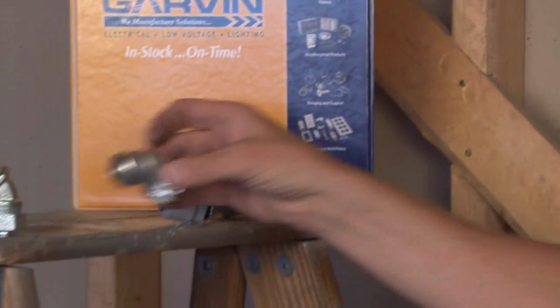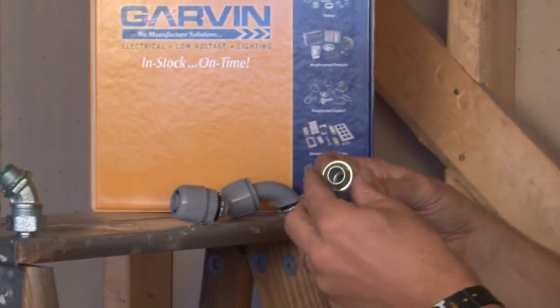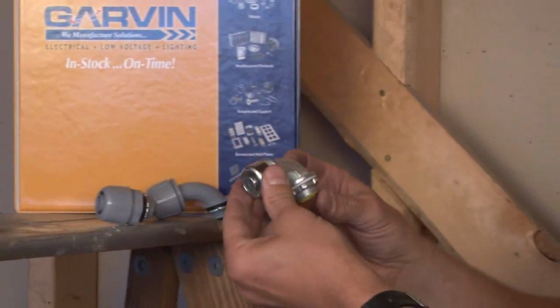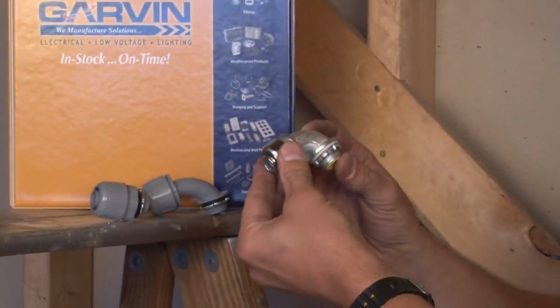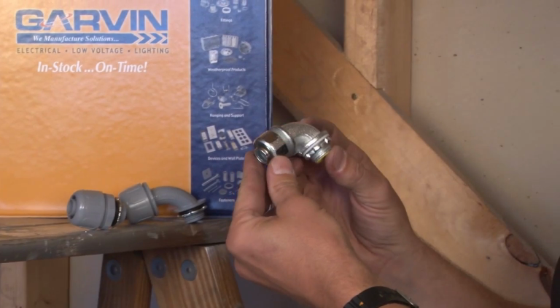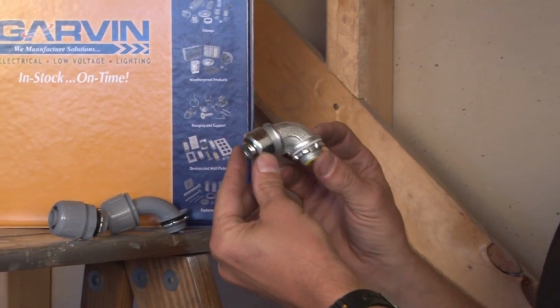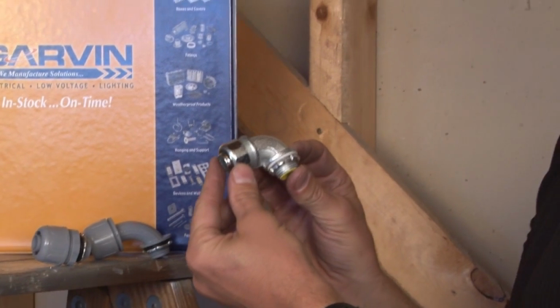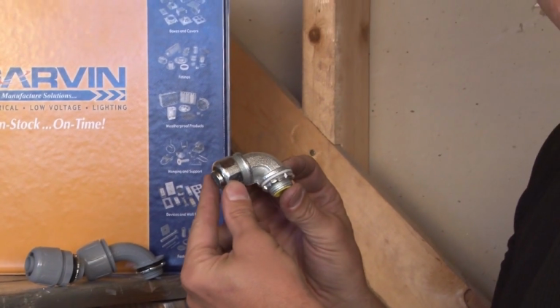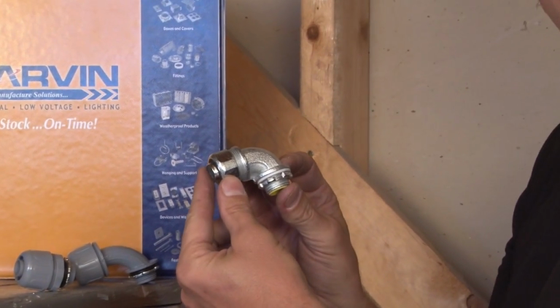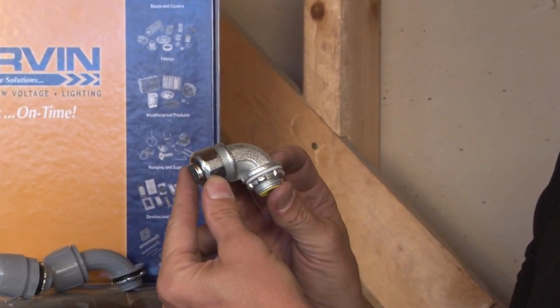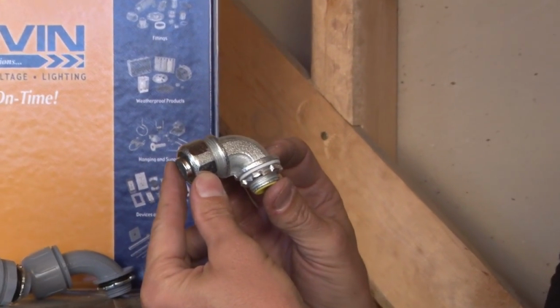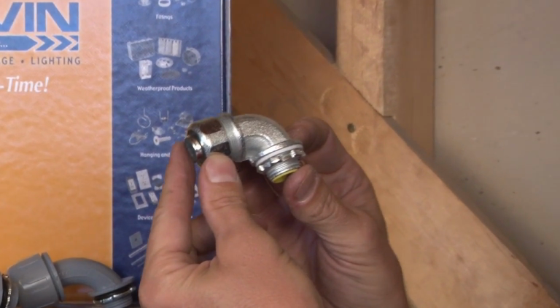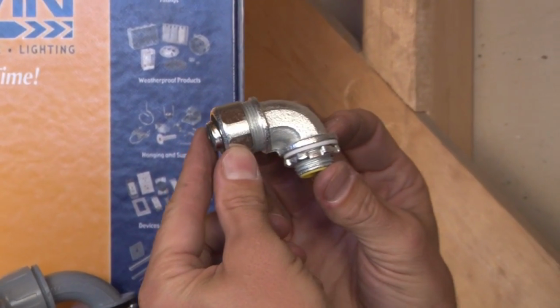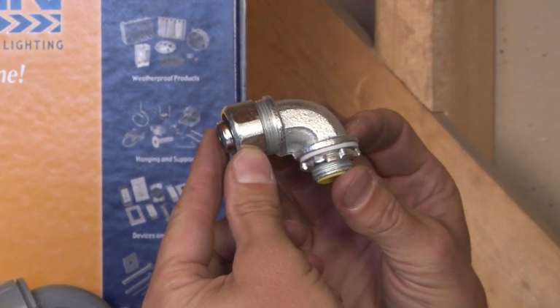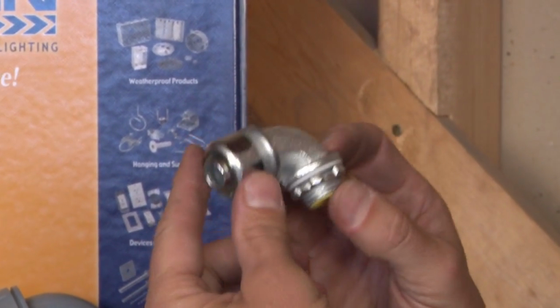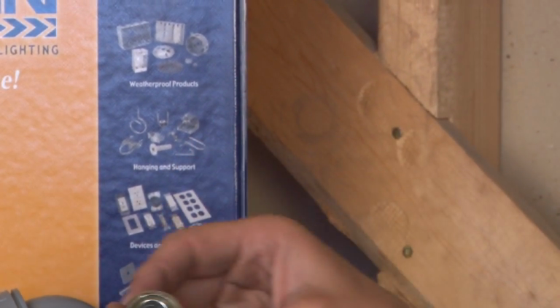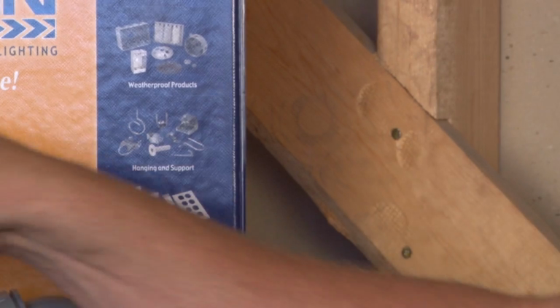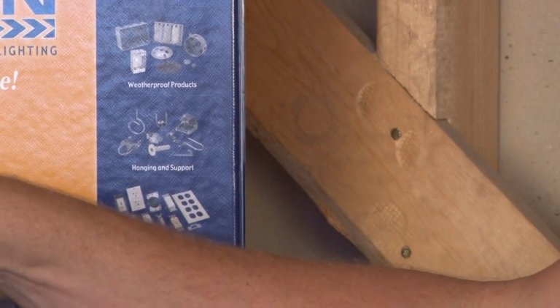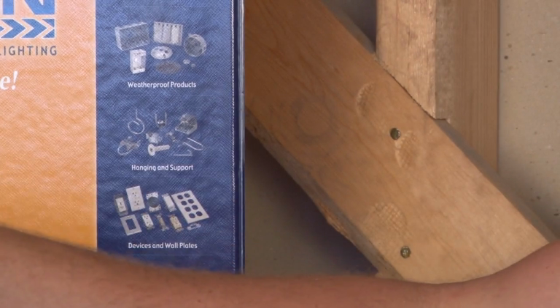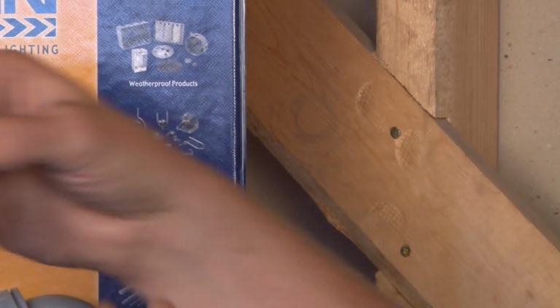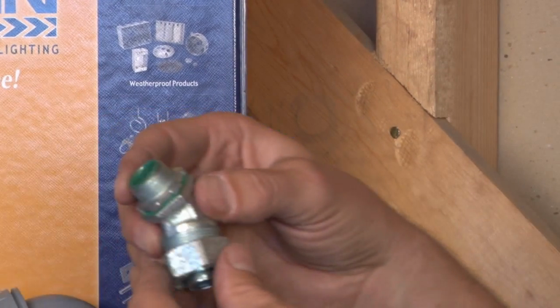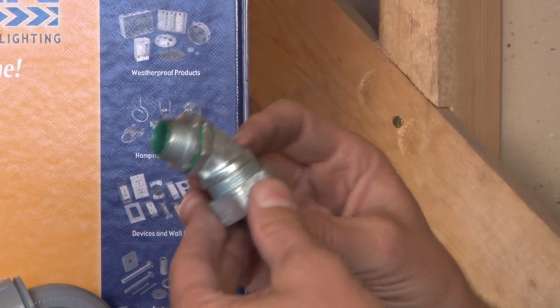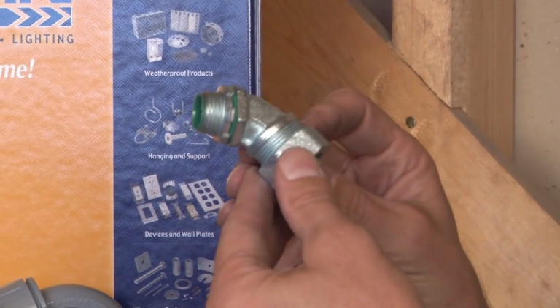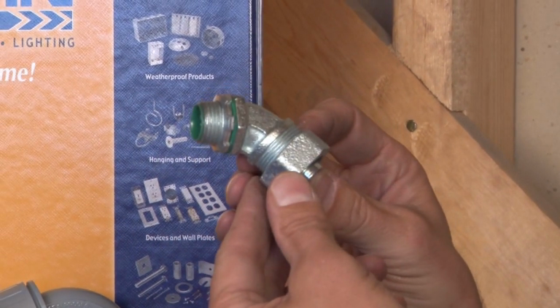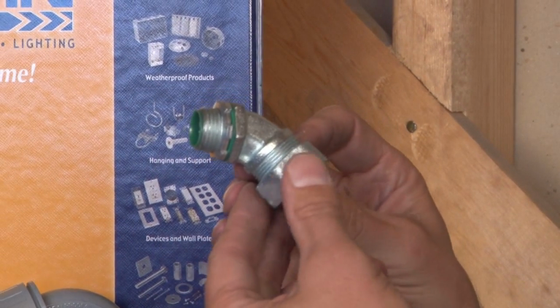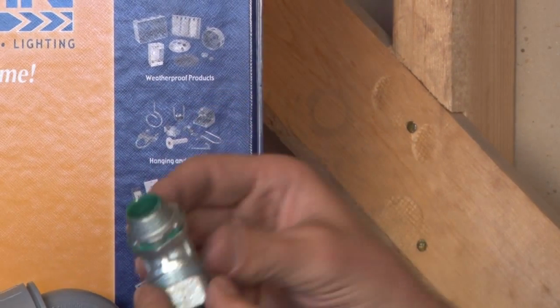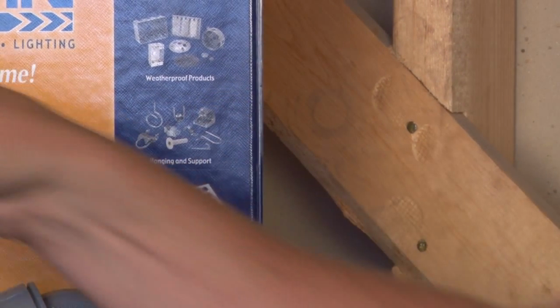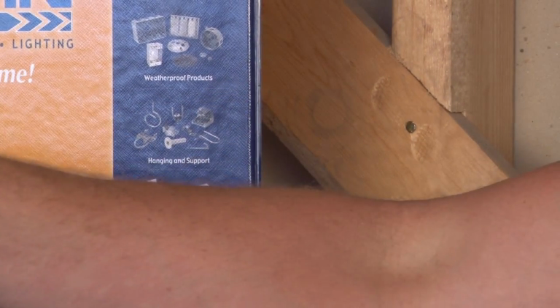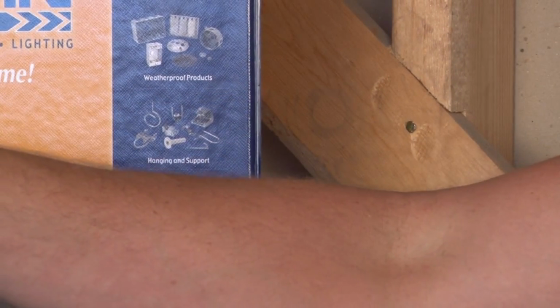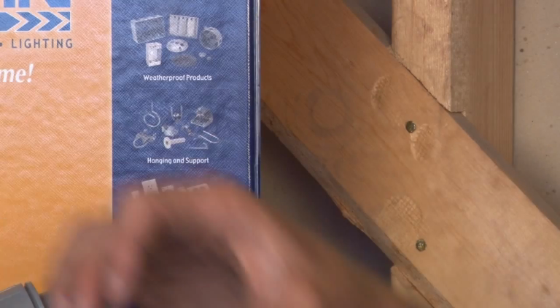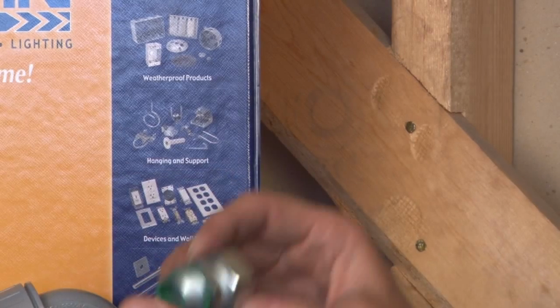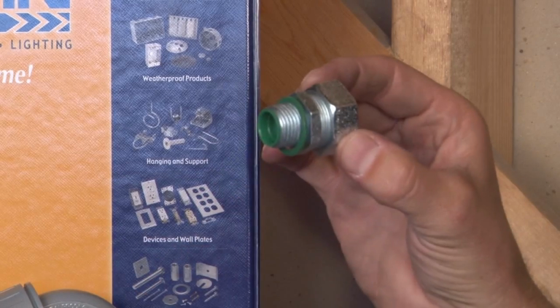These style connectors are manufactured from 3/8 through 4 inch in 90 degrees, 45 degrees, and straight.